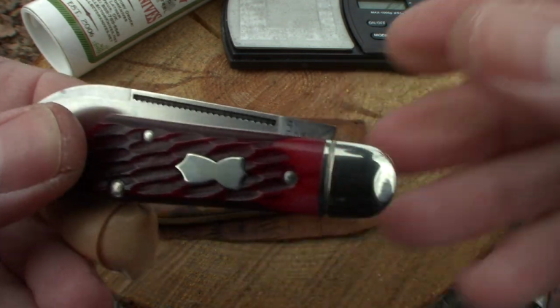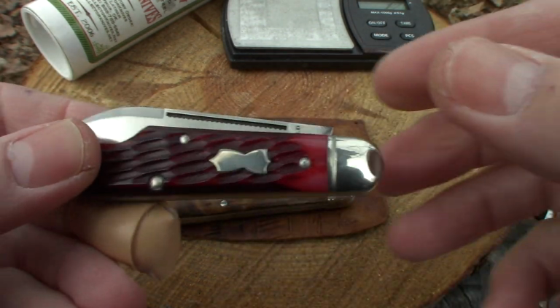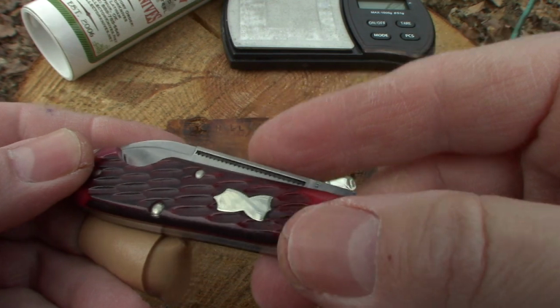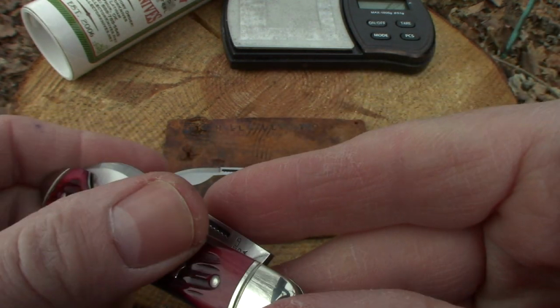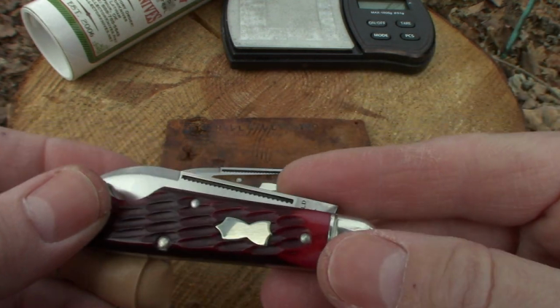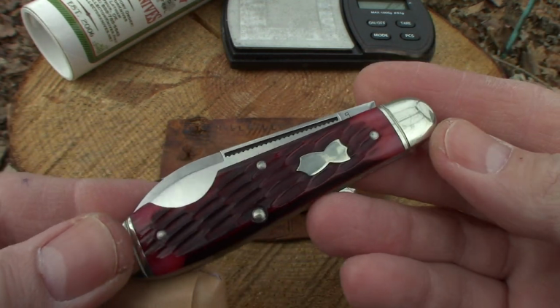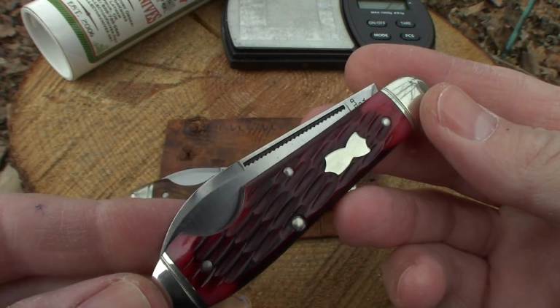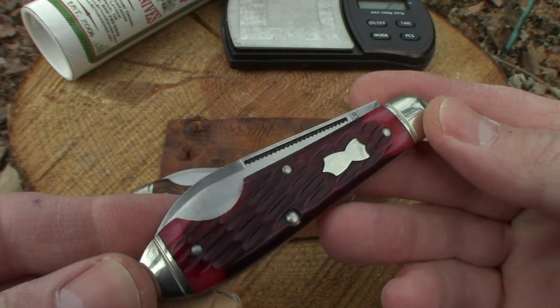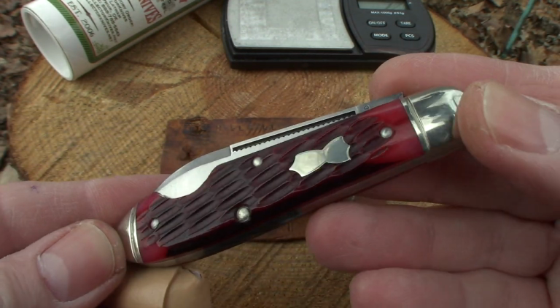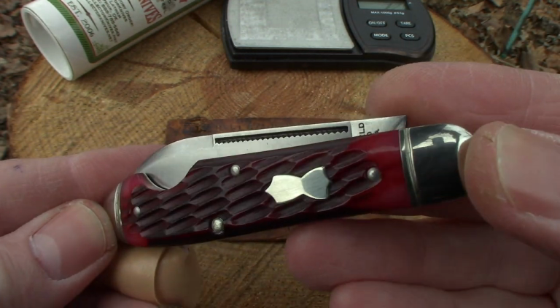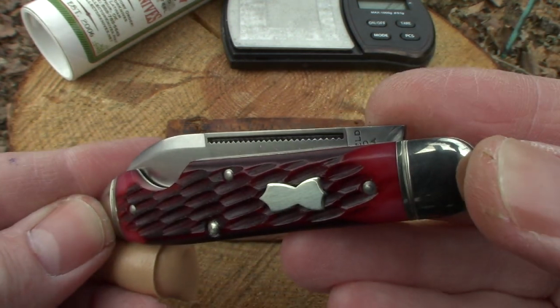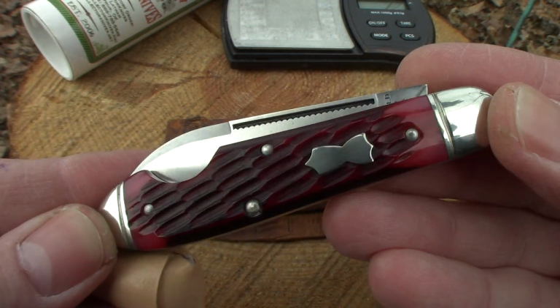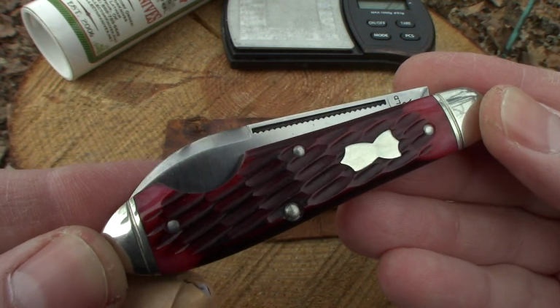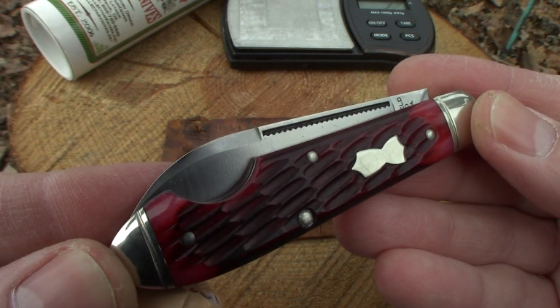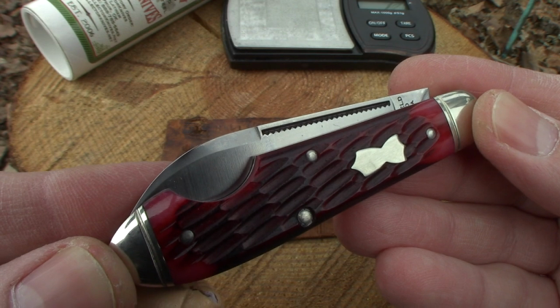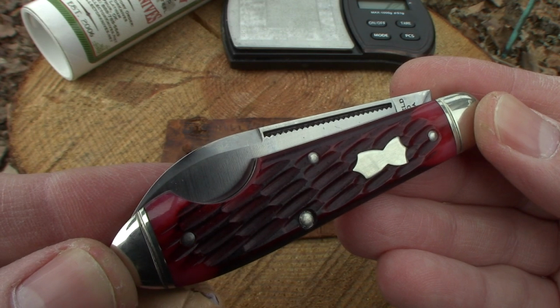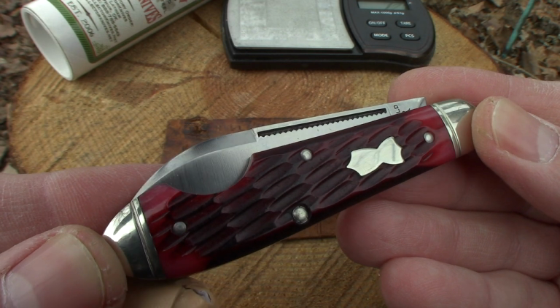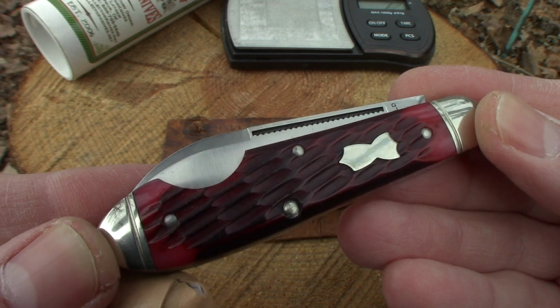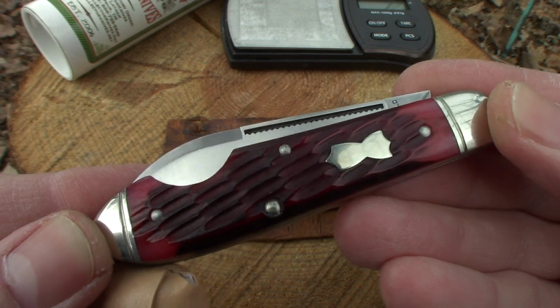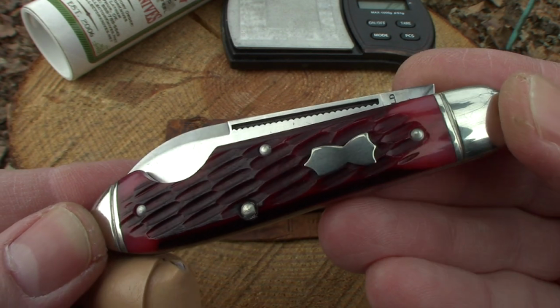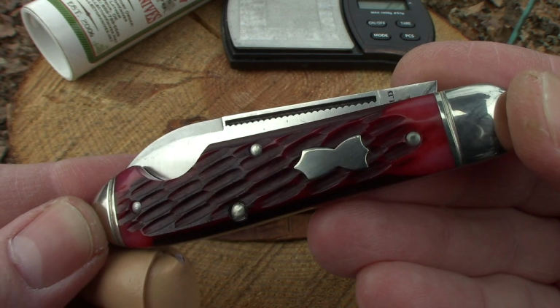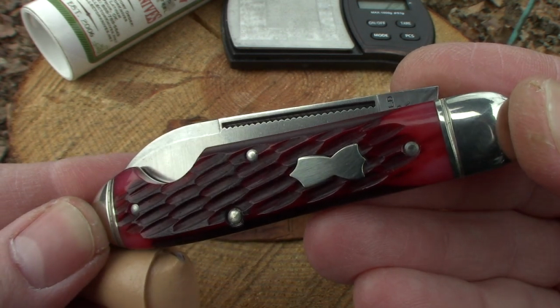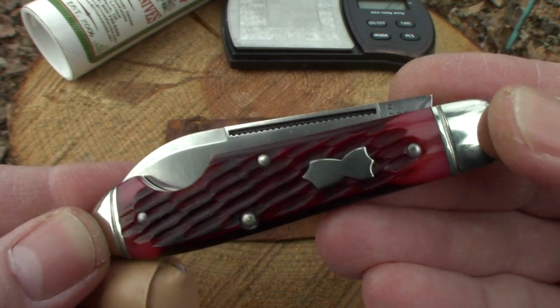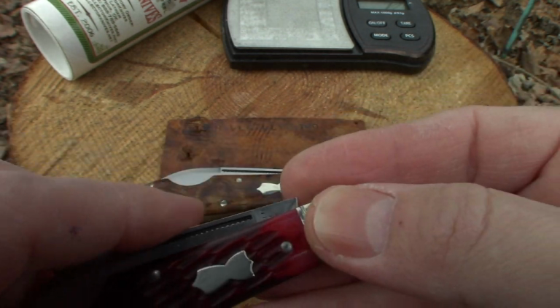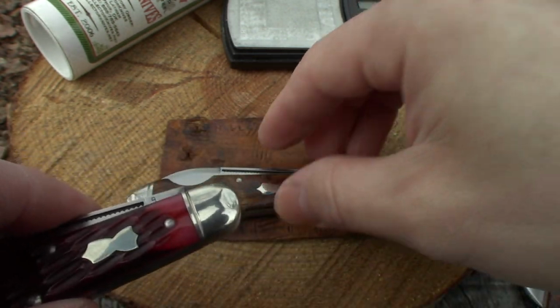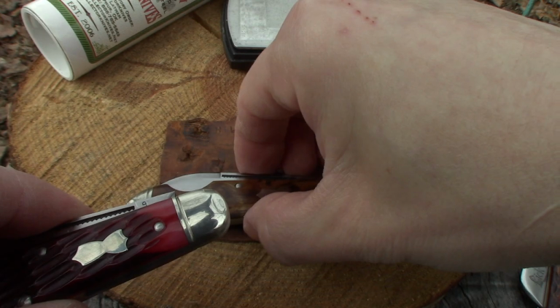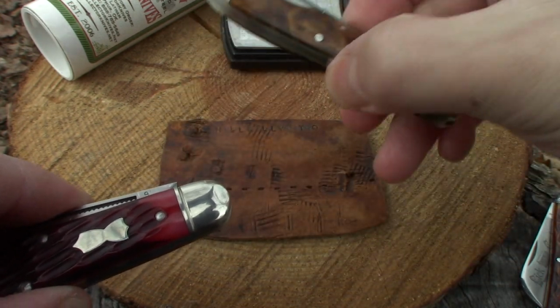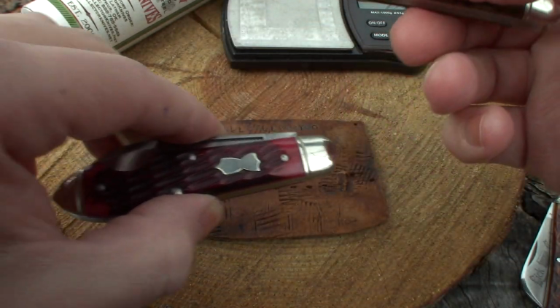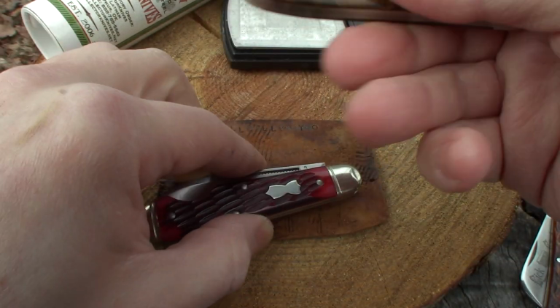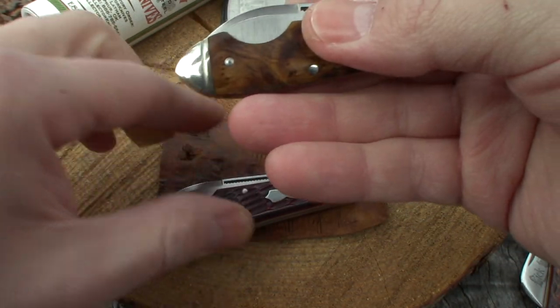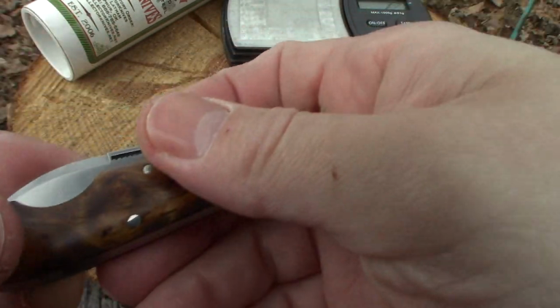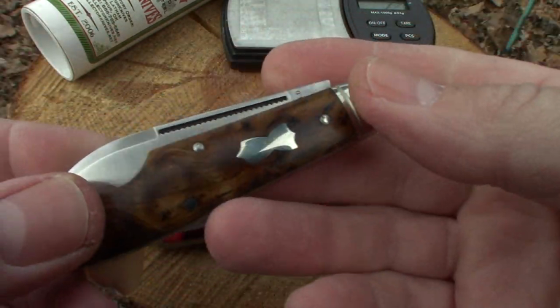Man, I wish I didn't miss these on the reserve. These are going to pull some money on eBay, I have a feeling.